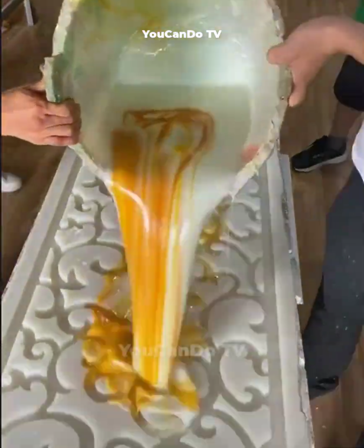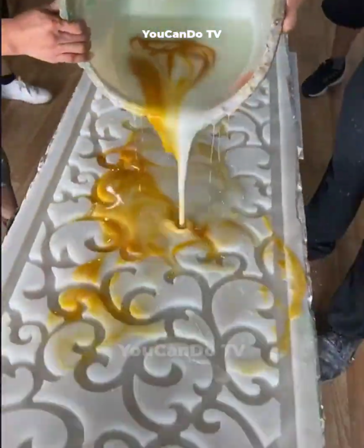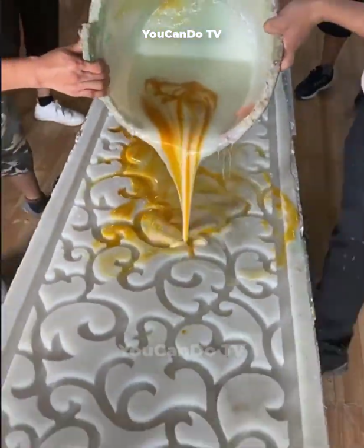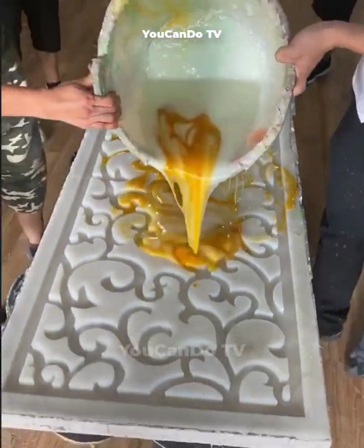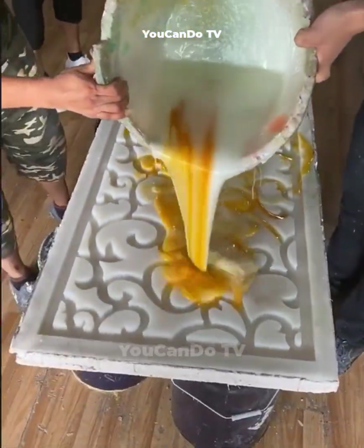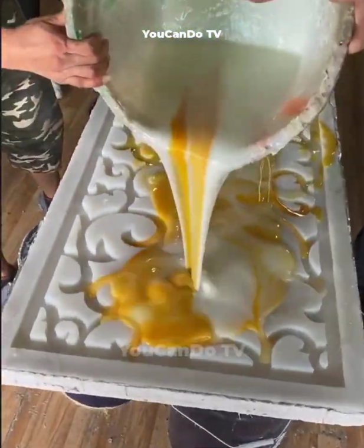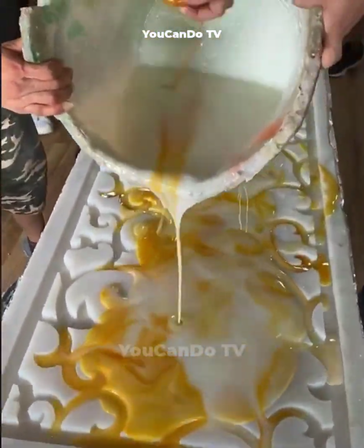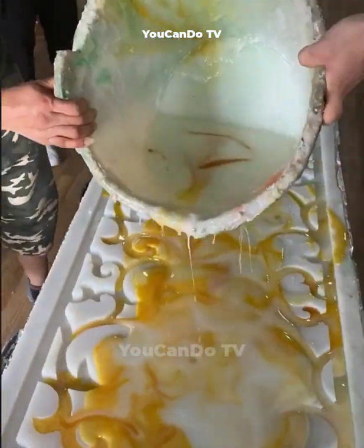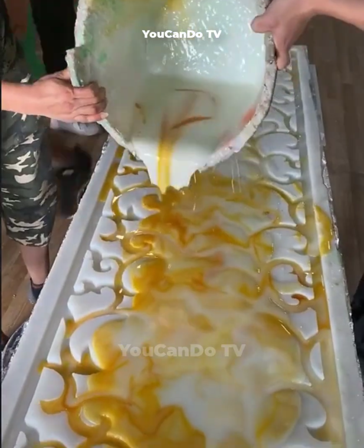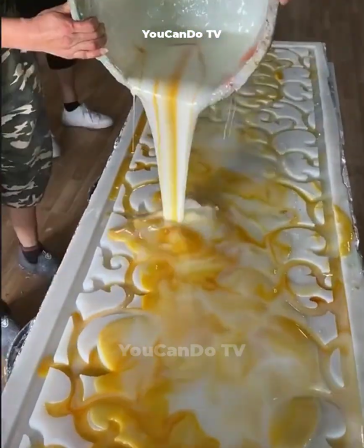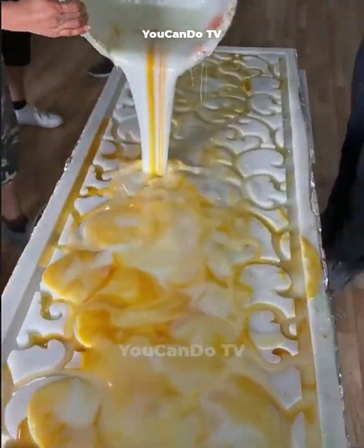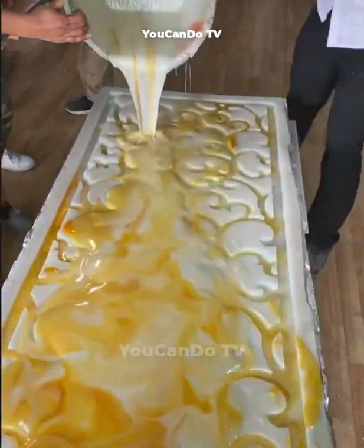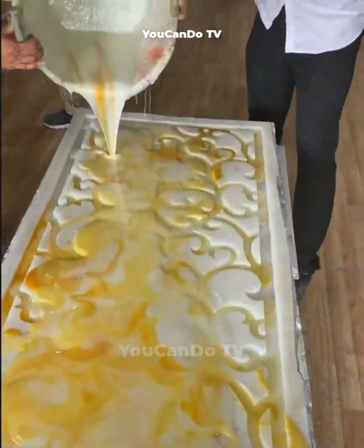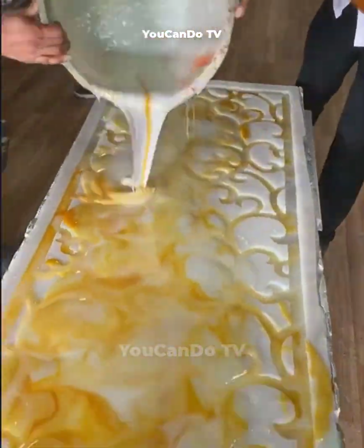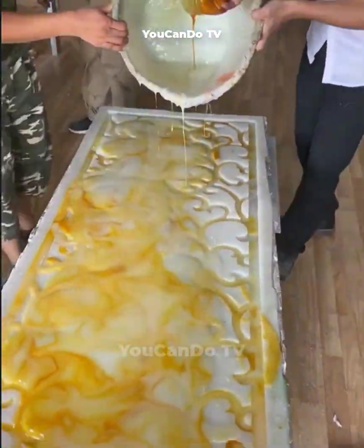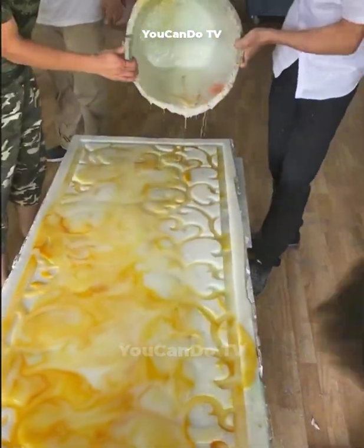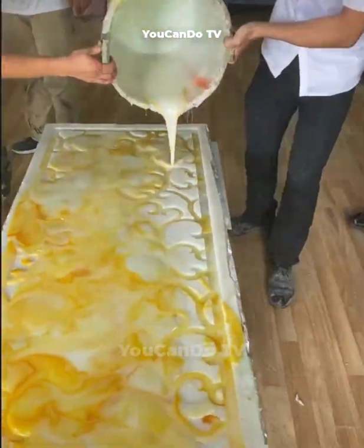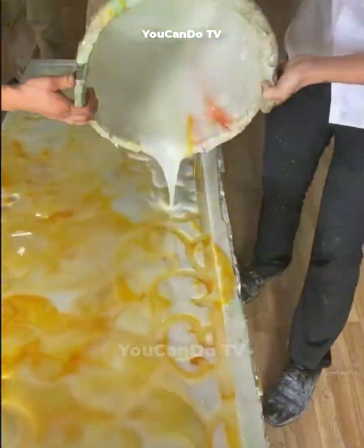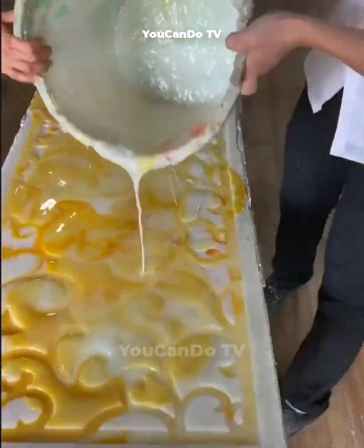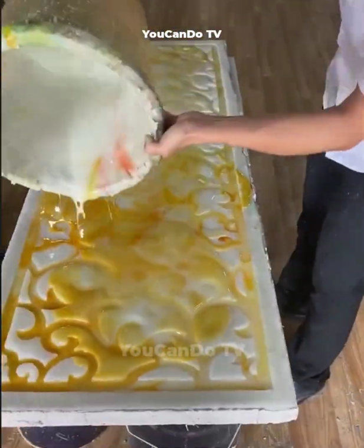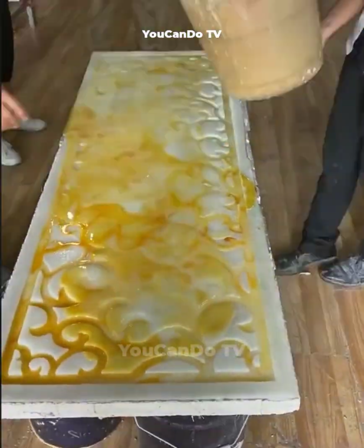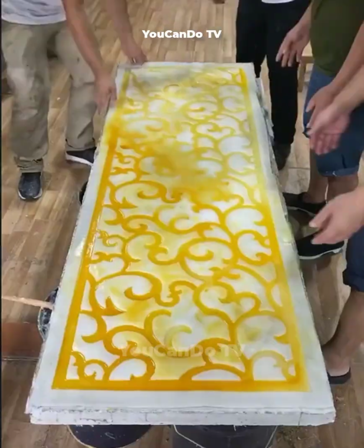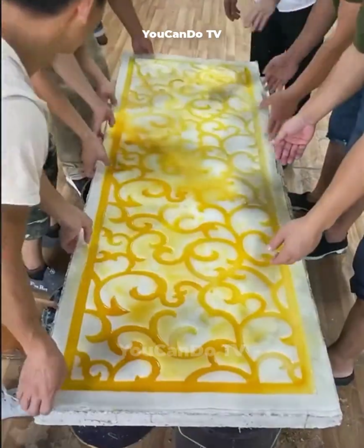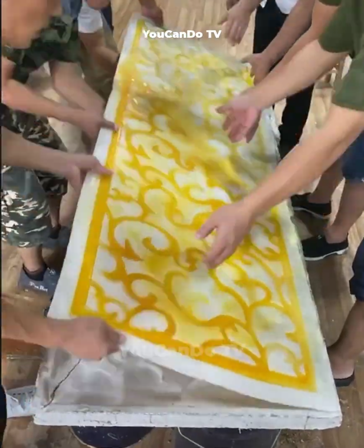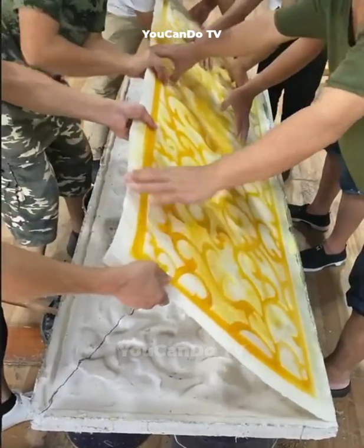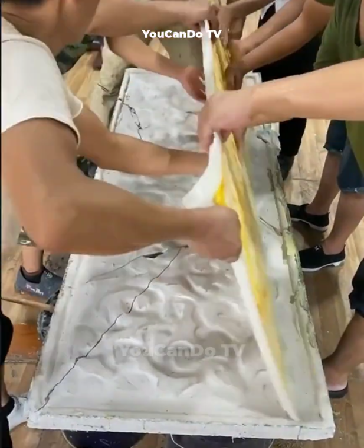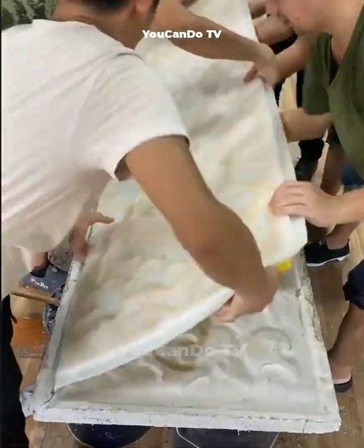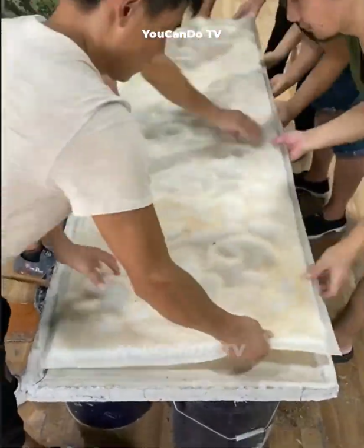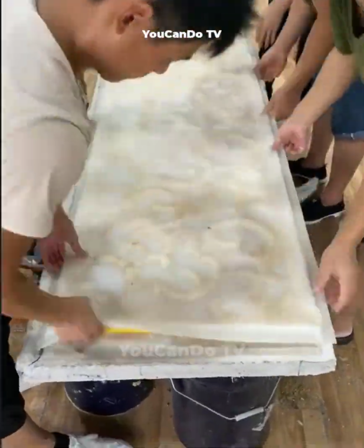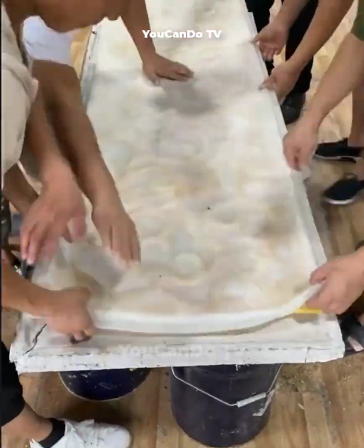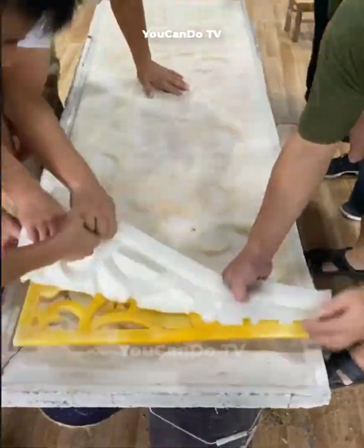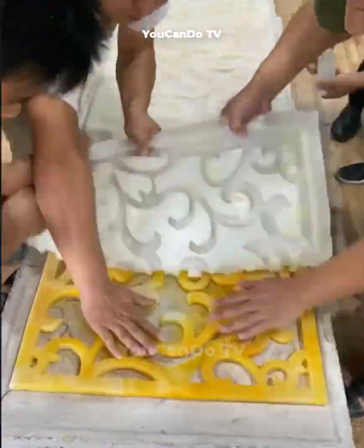To produce a wall with delicate patterns, they used special chemicals poured into plastic molds. Let's see what they do — and guess what the result will look like.